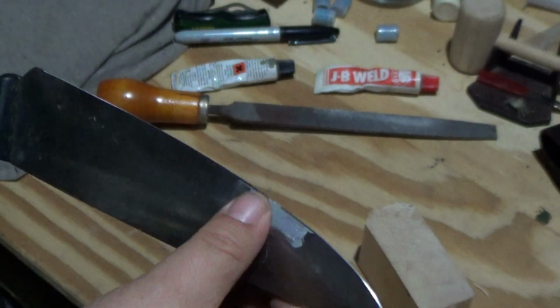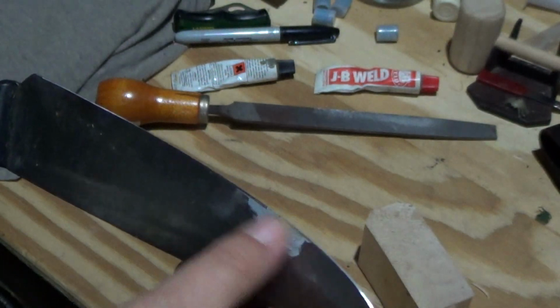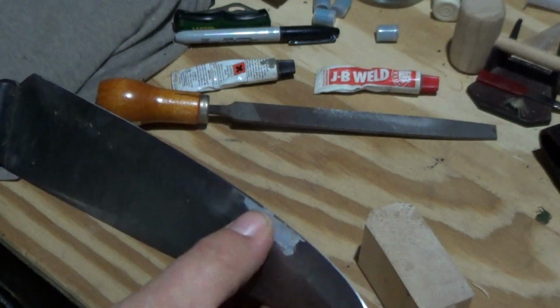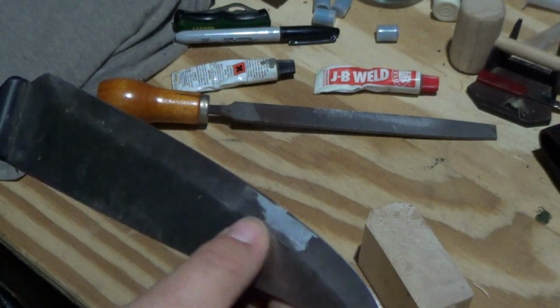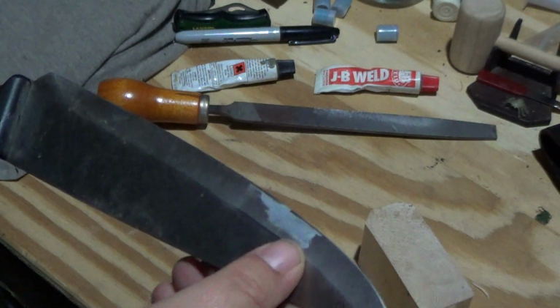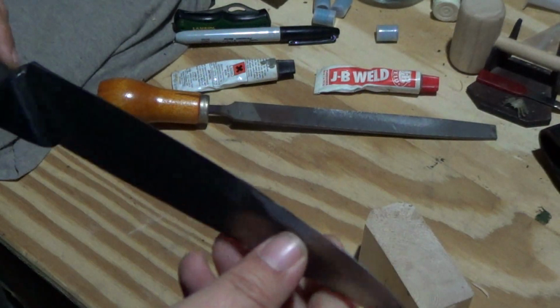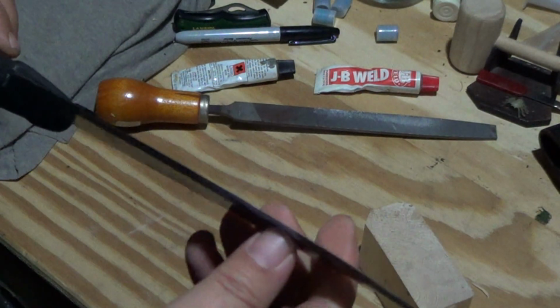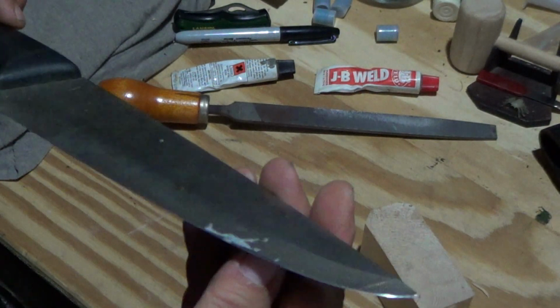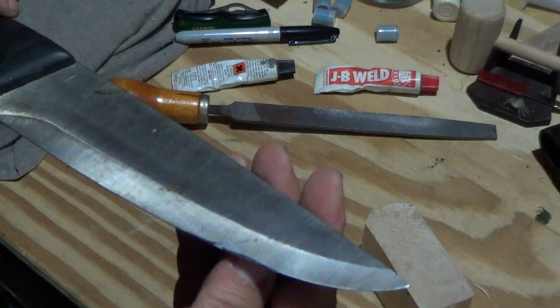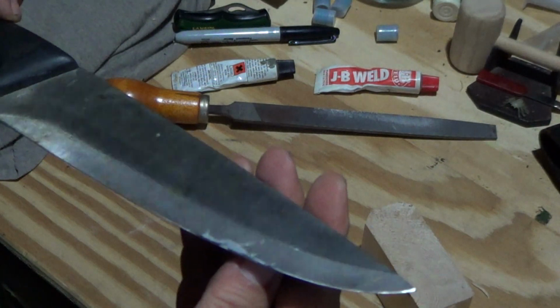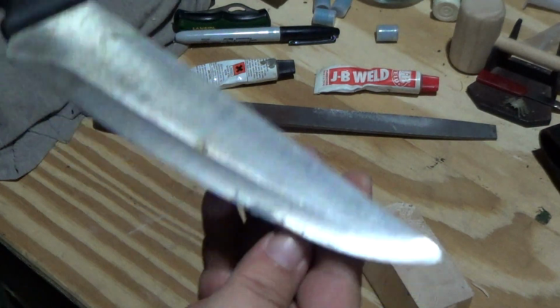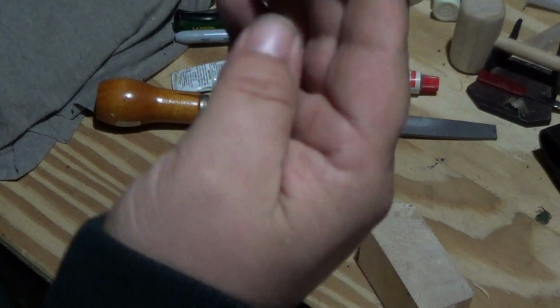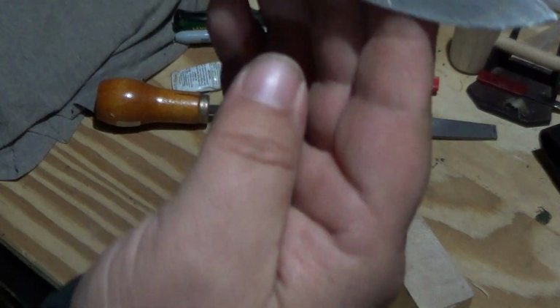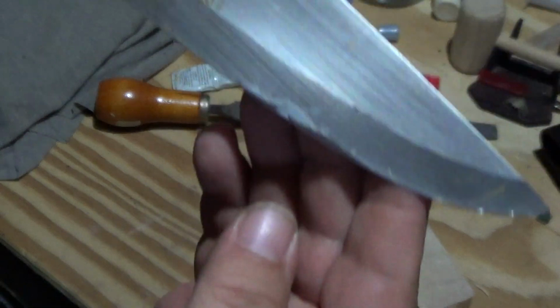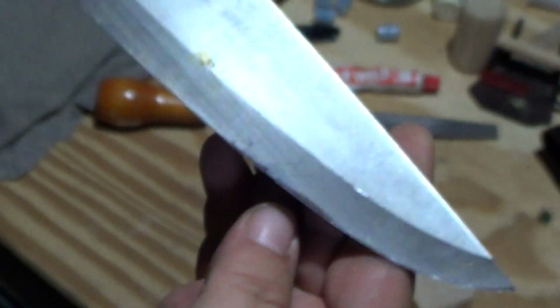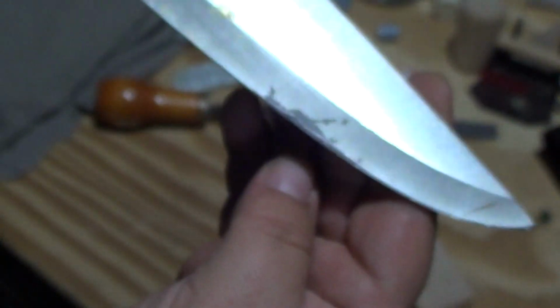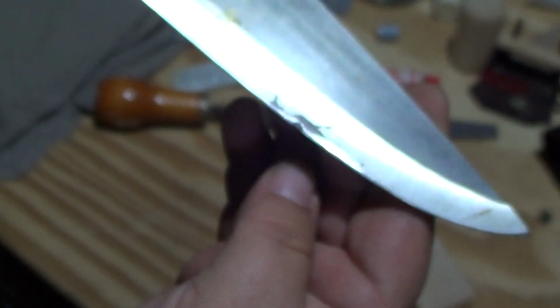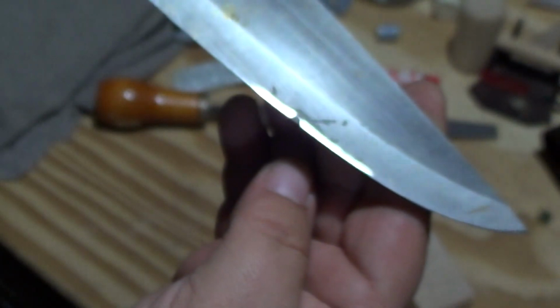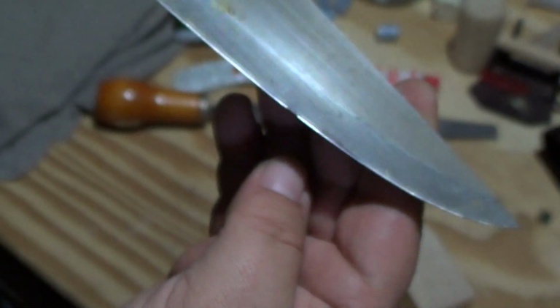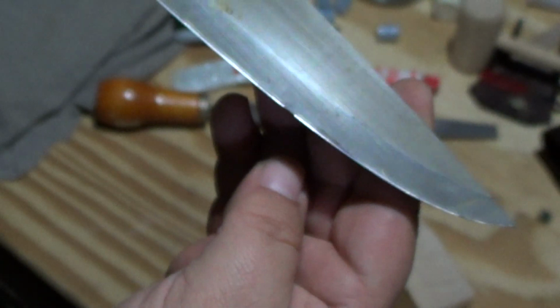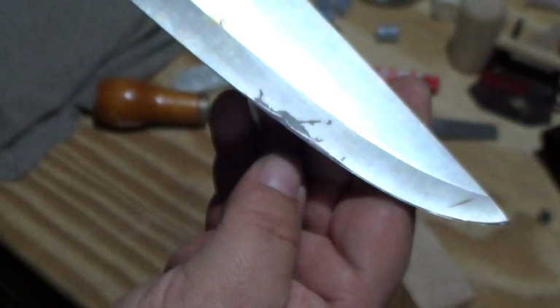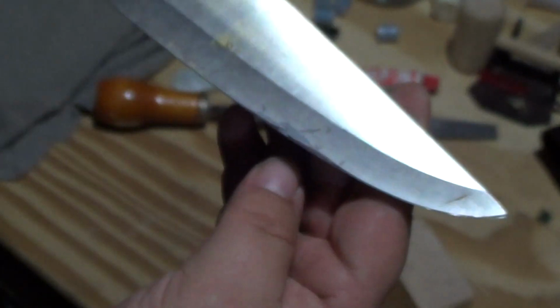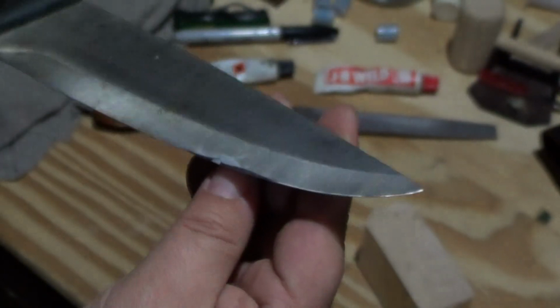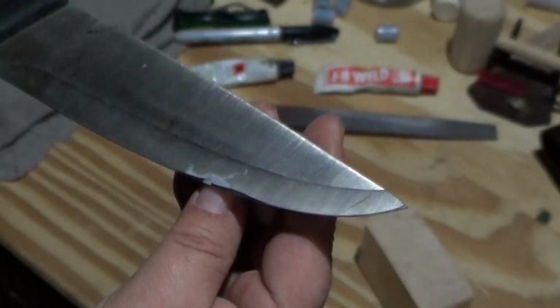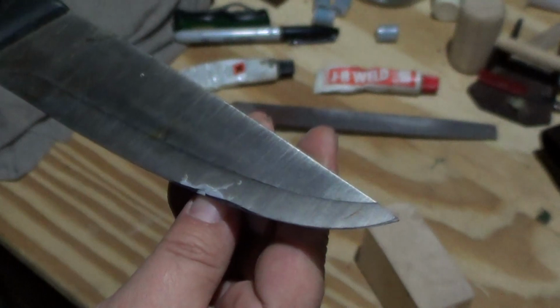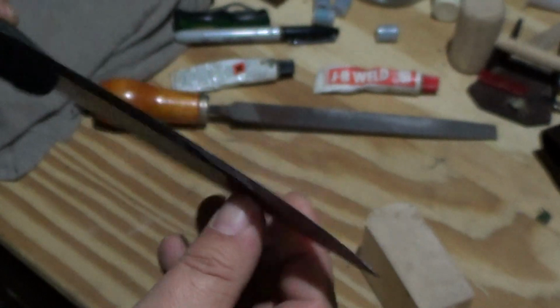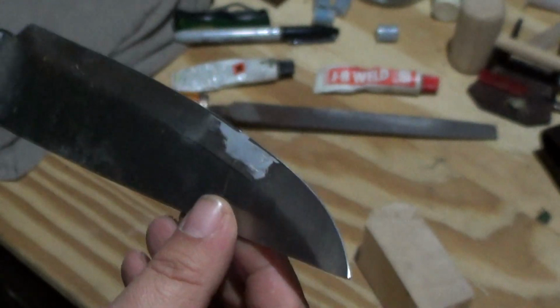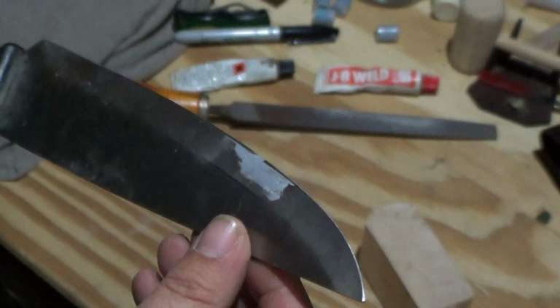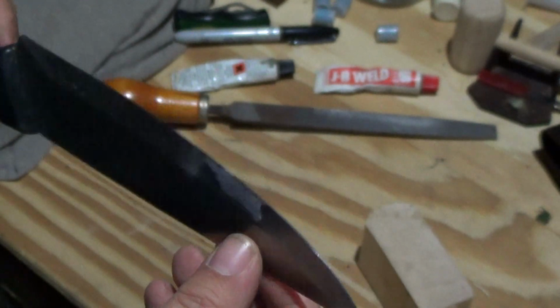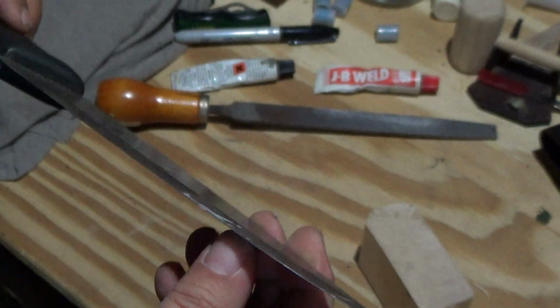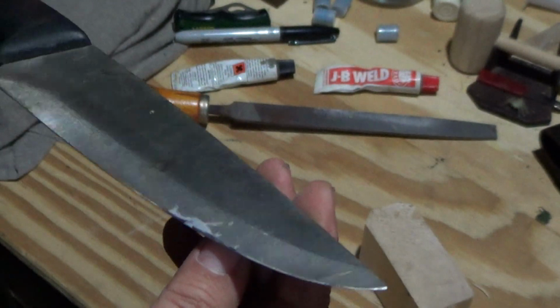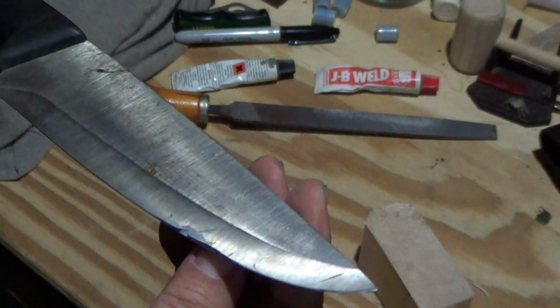I filed that down a little bit. Once it's filed down you can kind of see how it was in there — it filled the crack for the big chip.